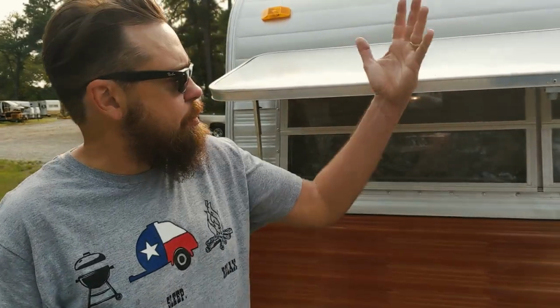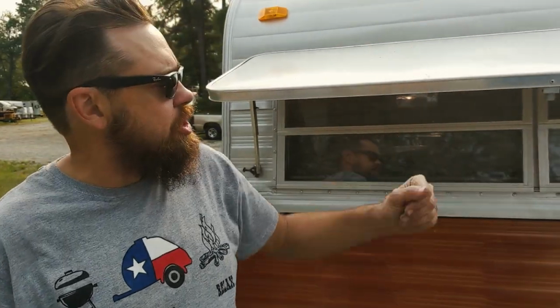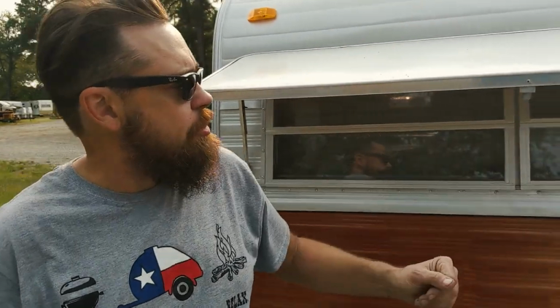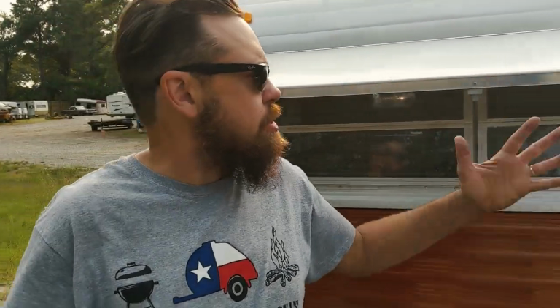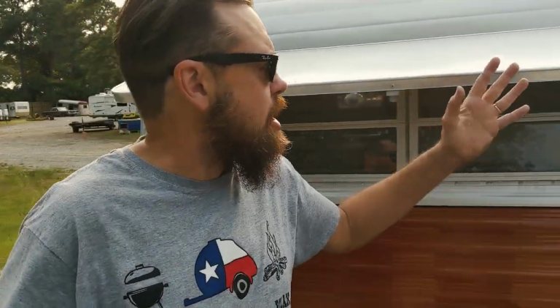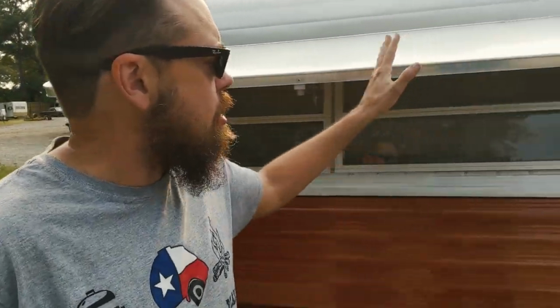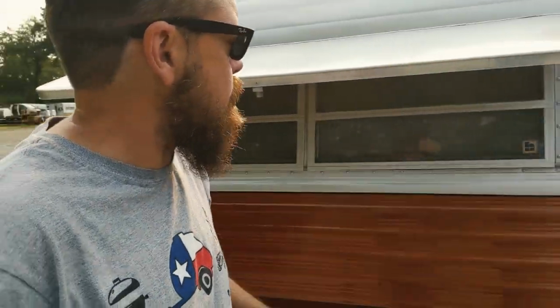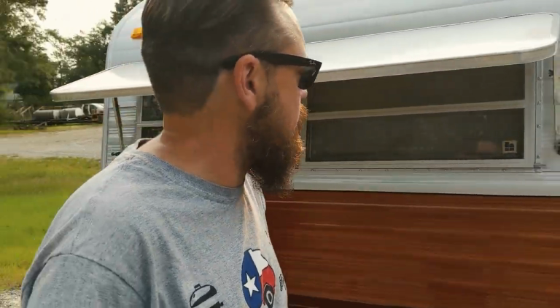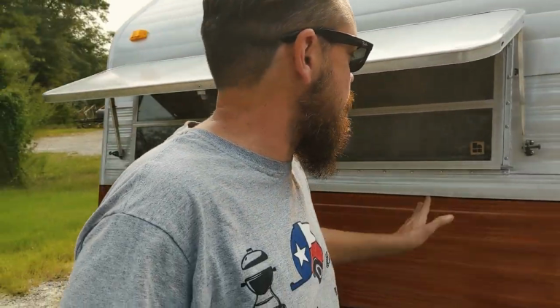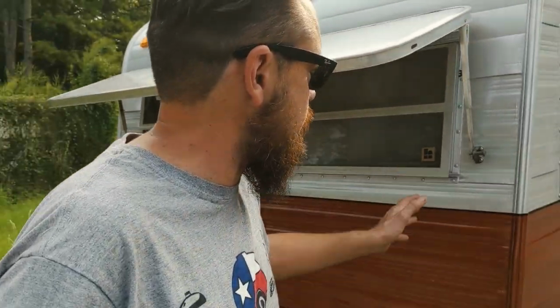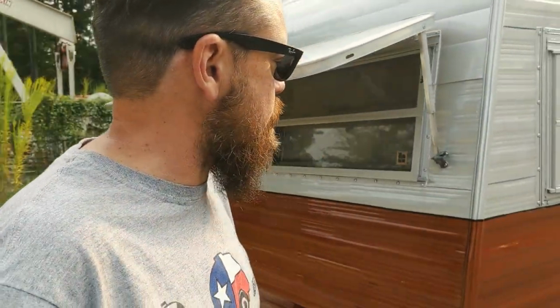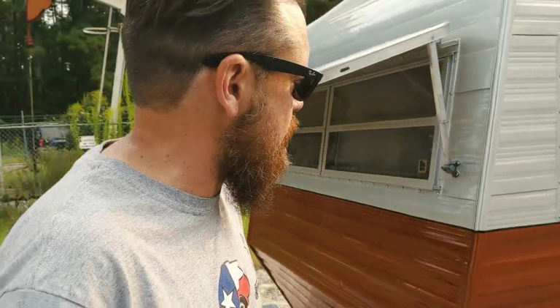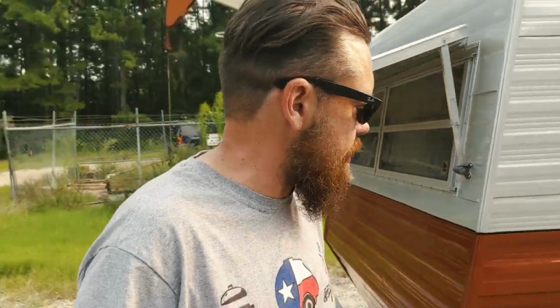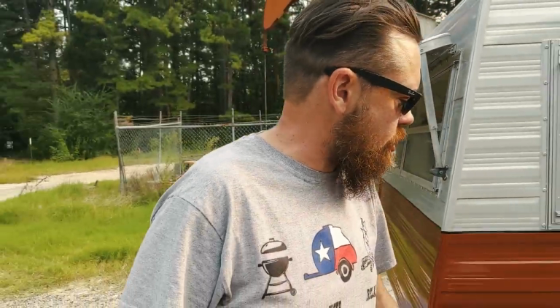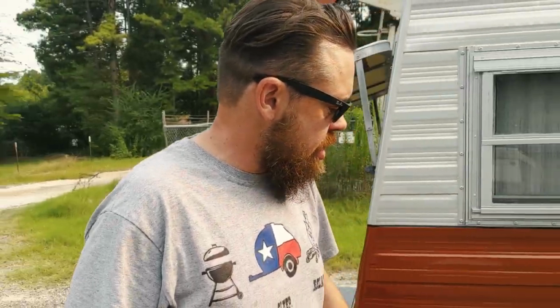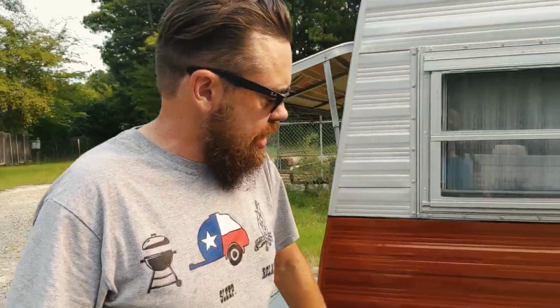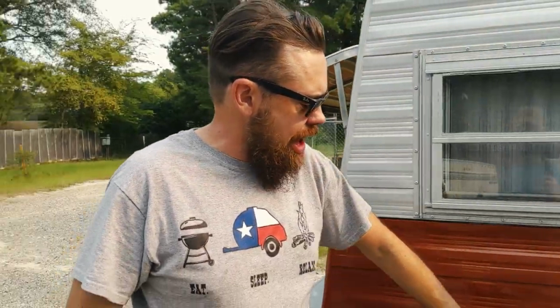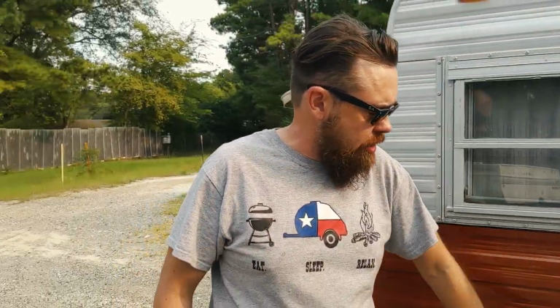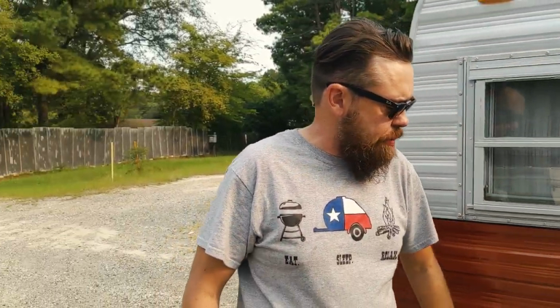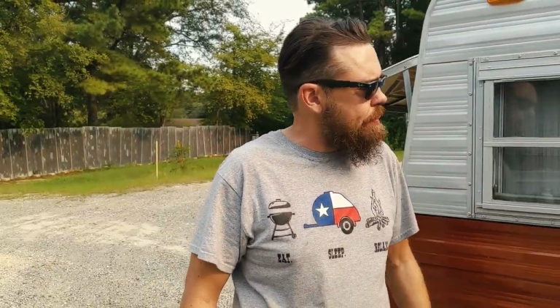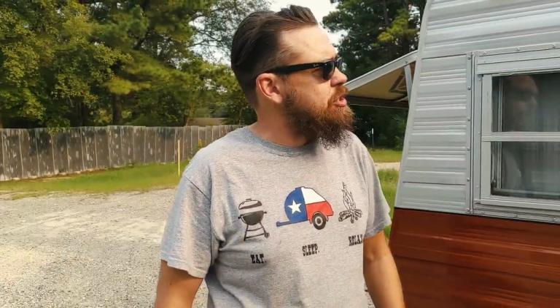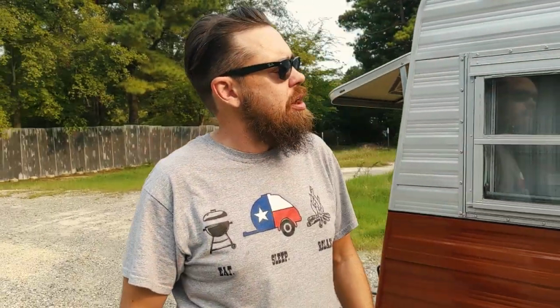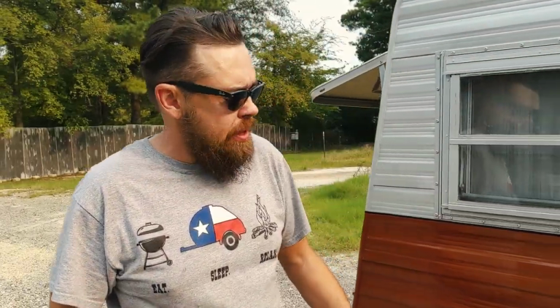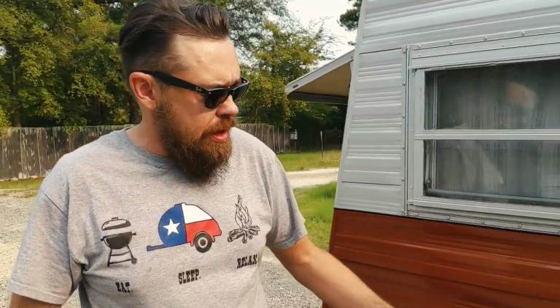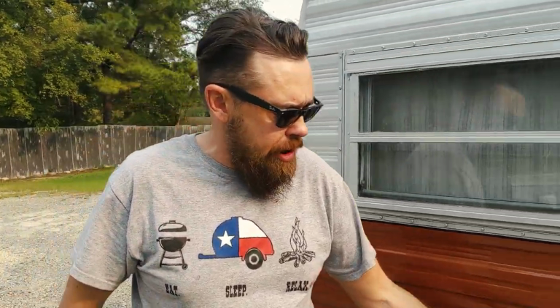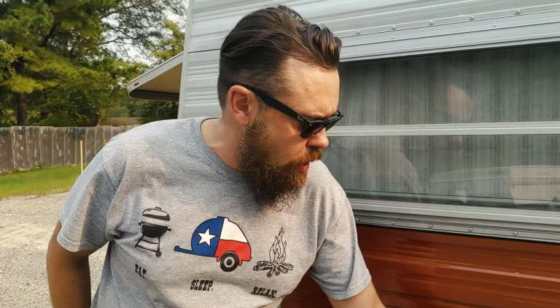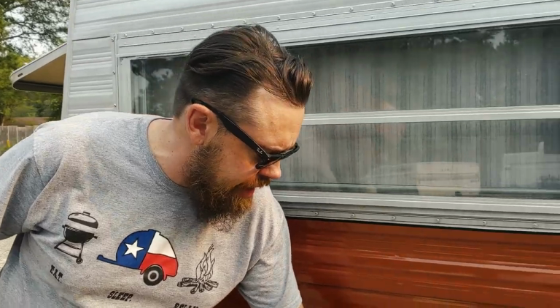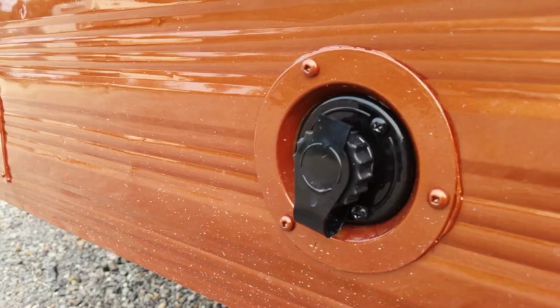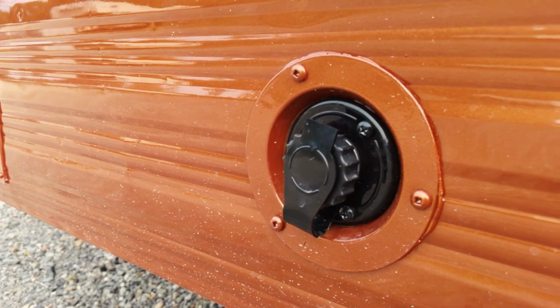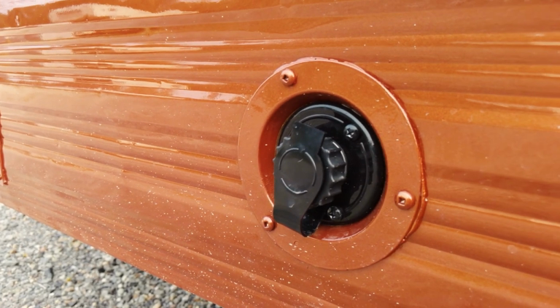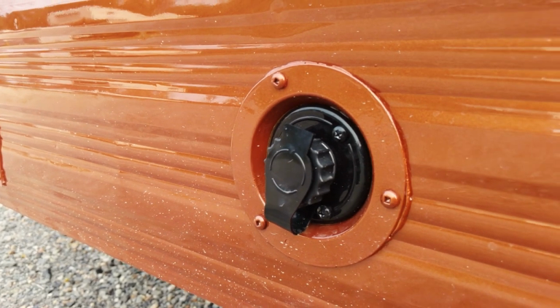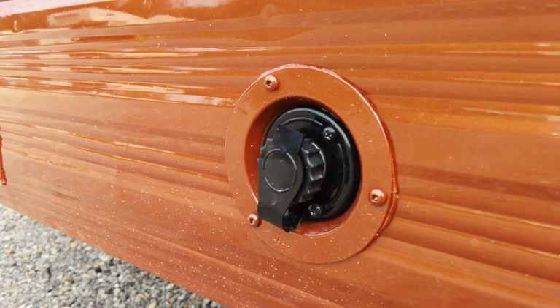You see the paint job, you see the beautiful rock guard we rebuilt, and the windows we resealed. Took out the hot water heater, put a little patch there, and upgraded the water inlet with a brand-new water fitting.